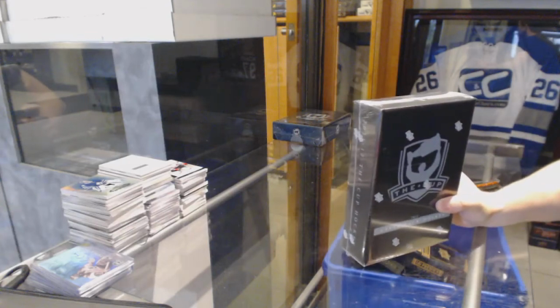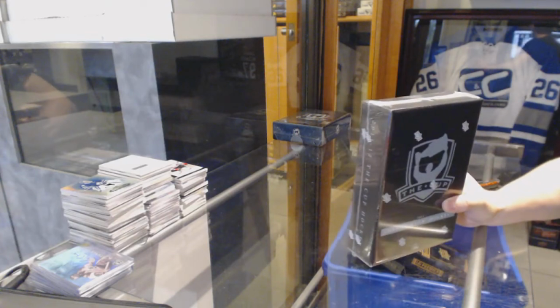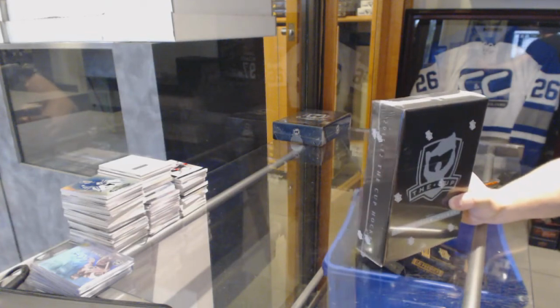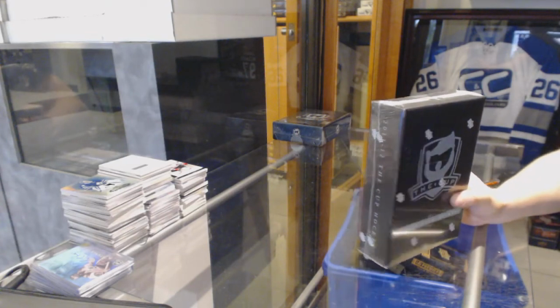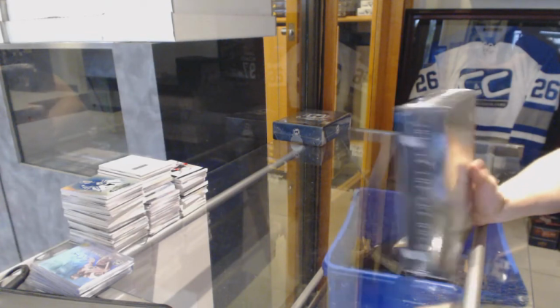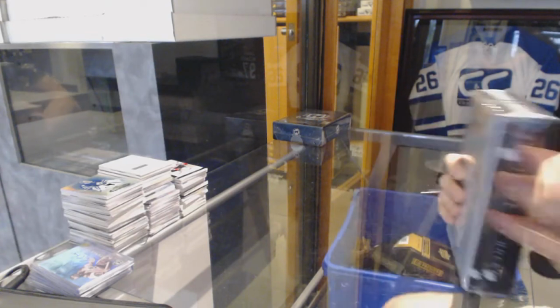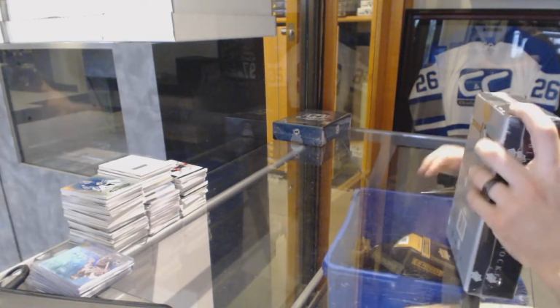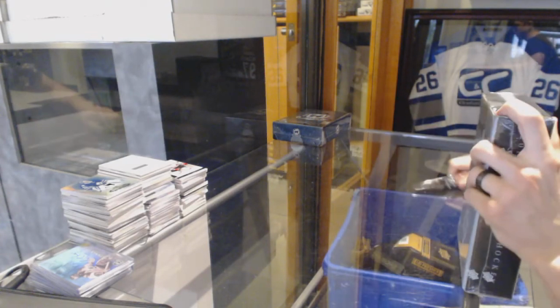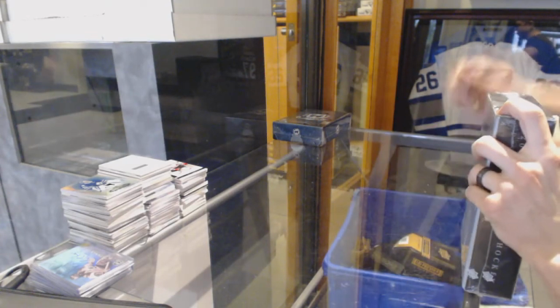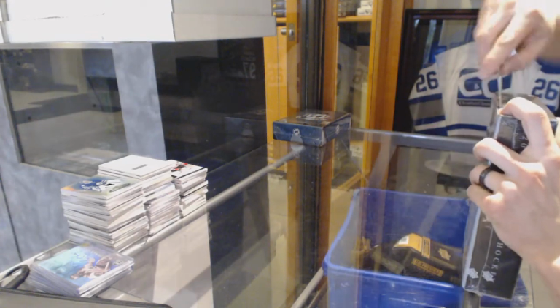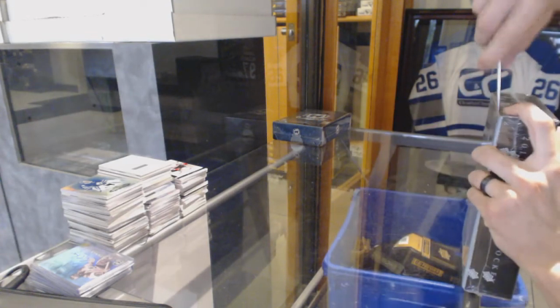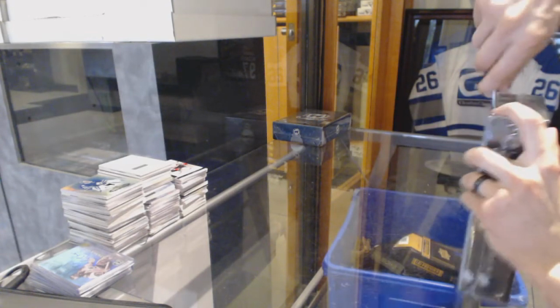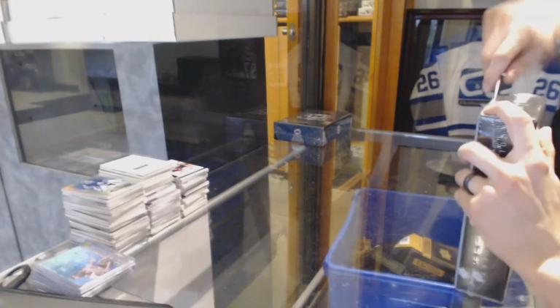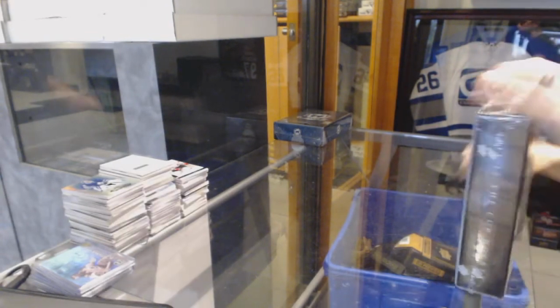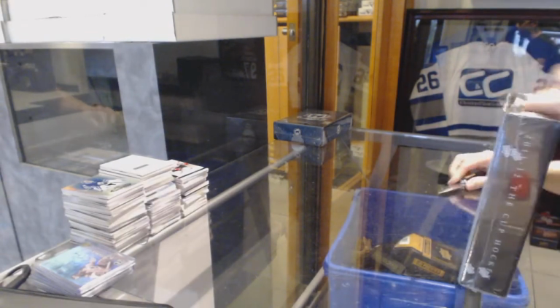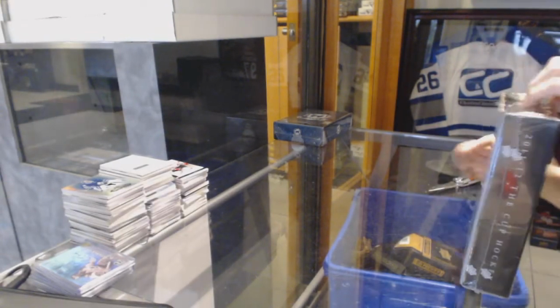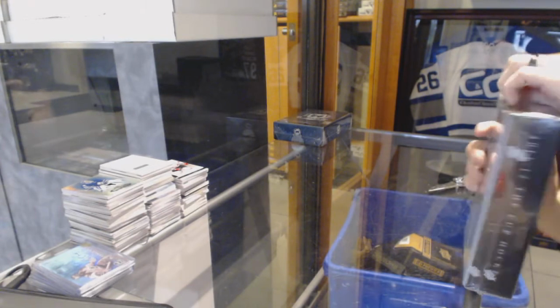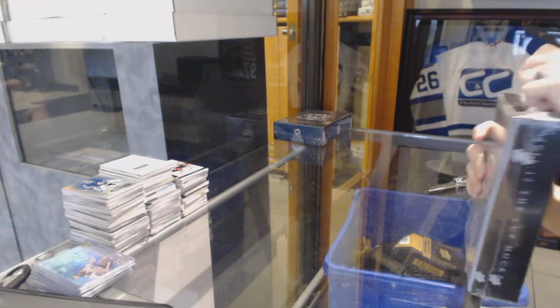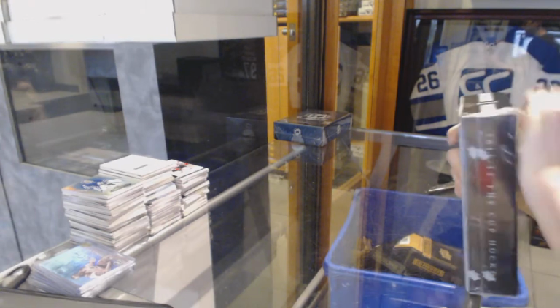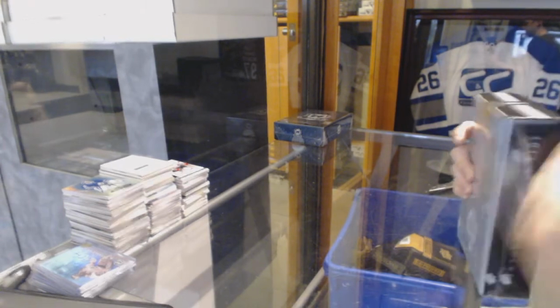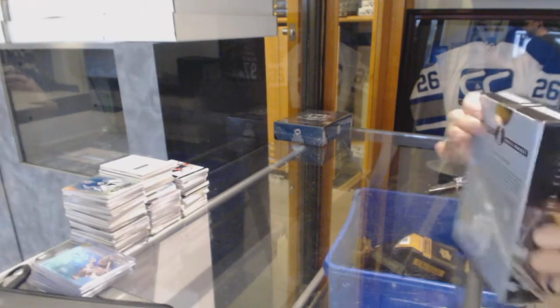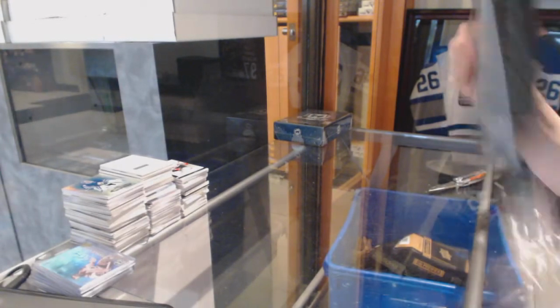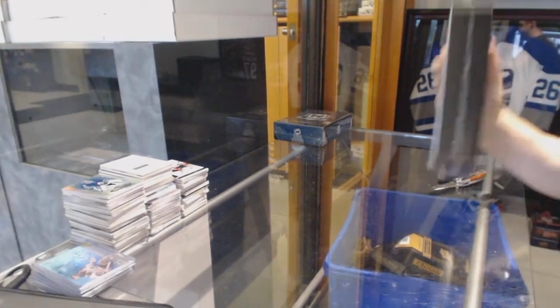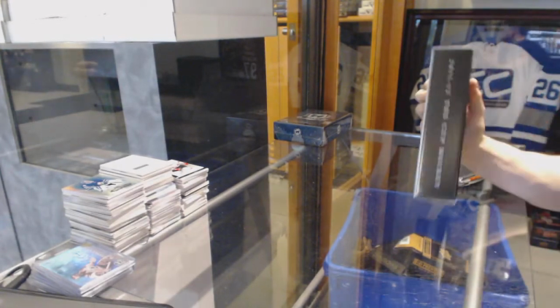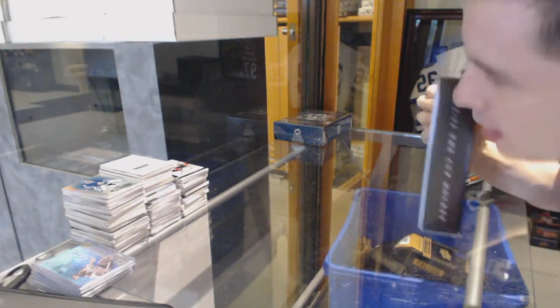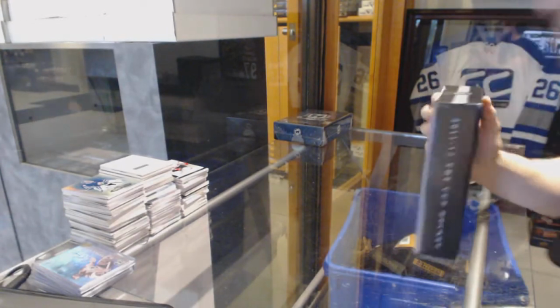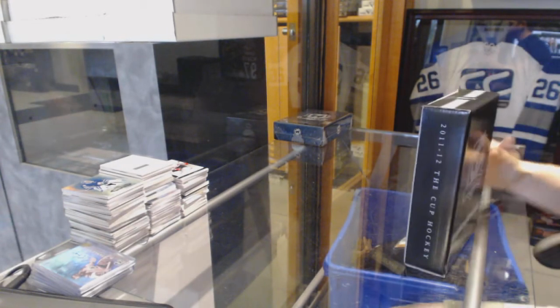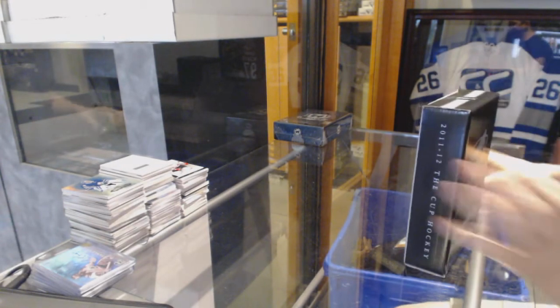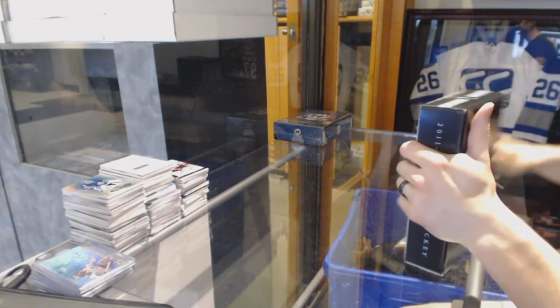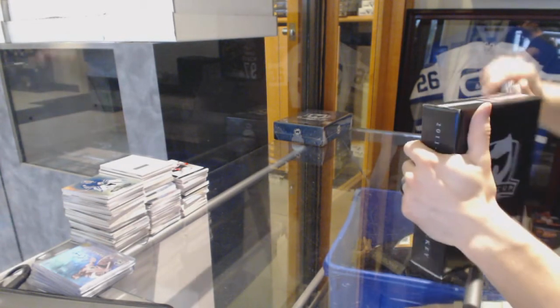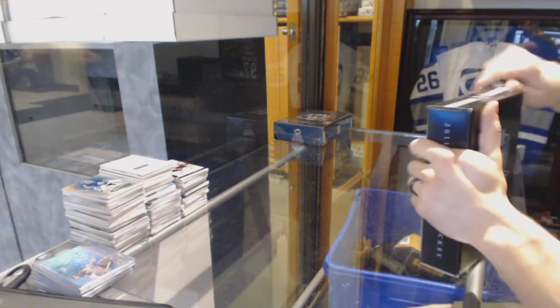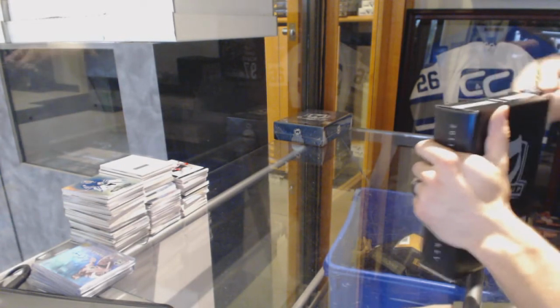Continuing on, this is C&C Groover, number 6215. We're on to the 1112 and 1415 Upper Deck Cup.